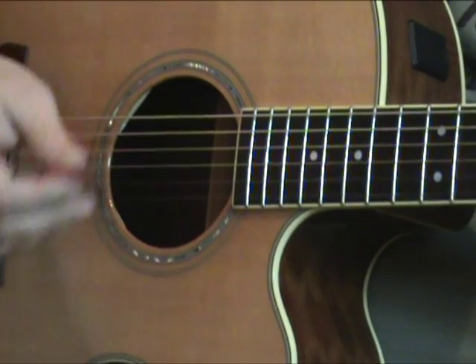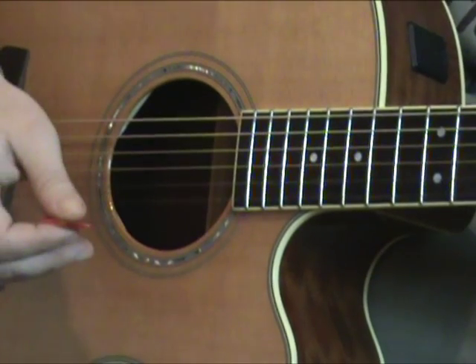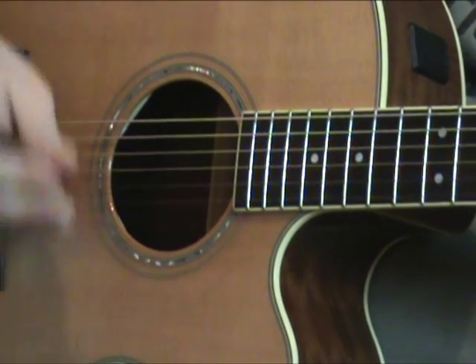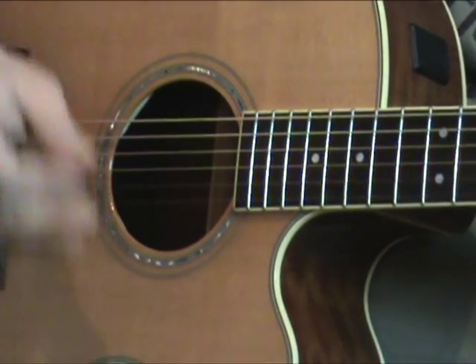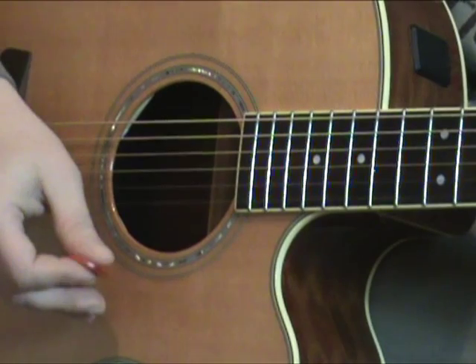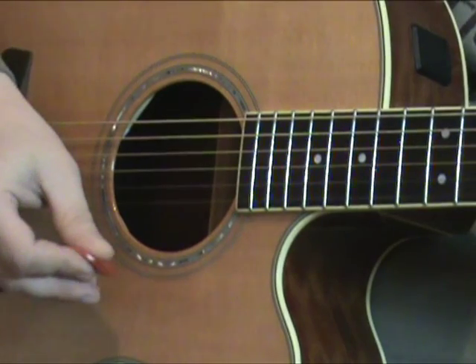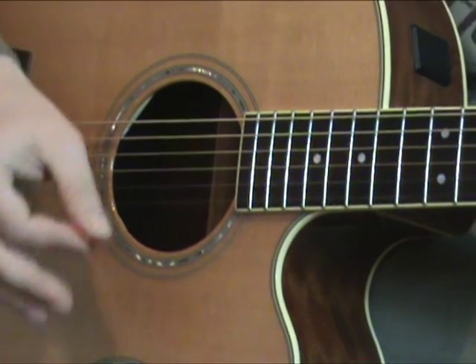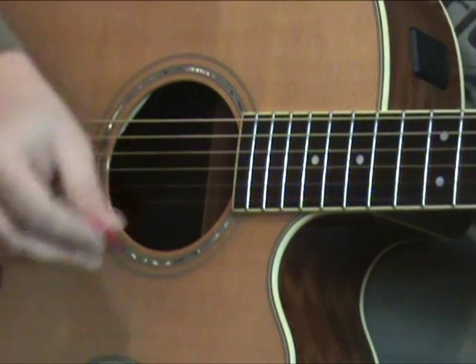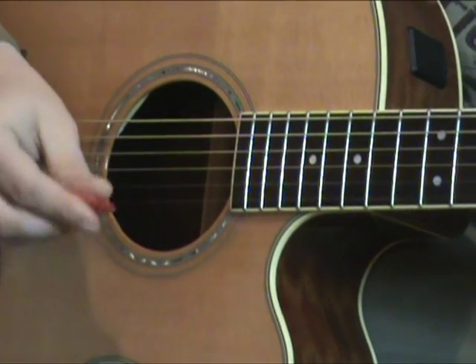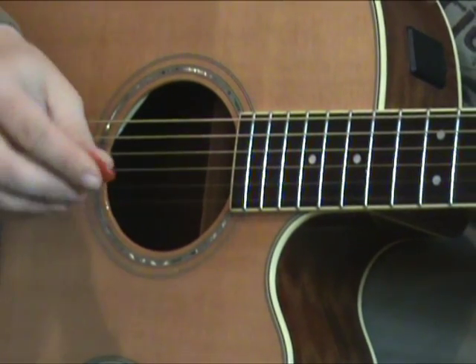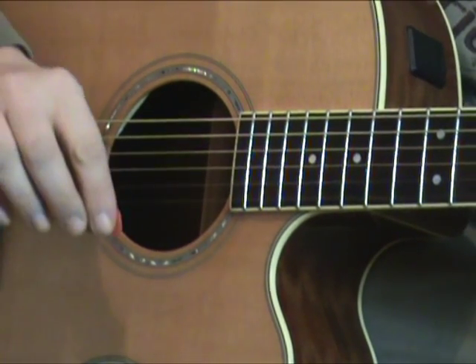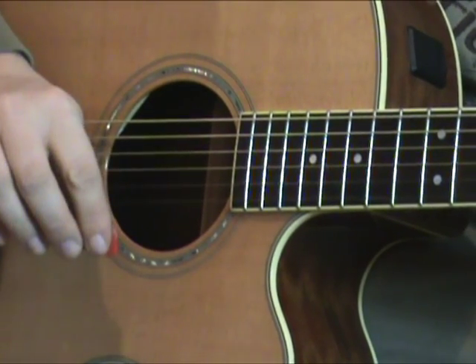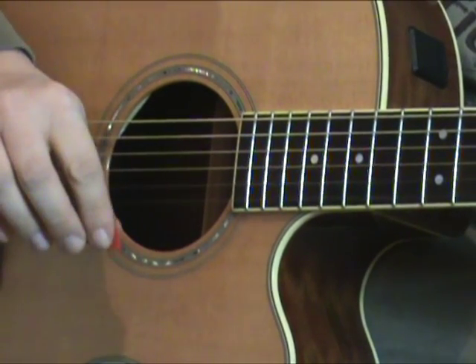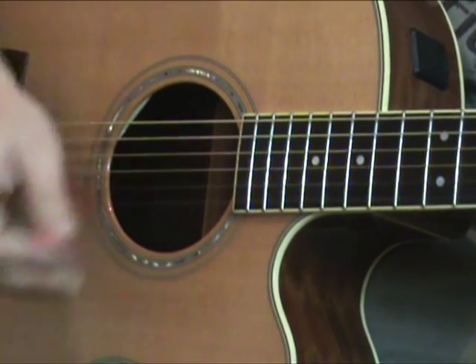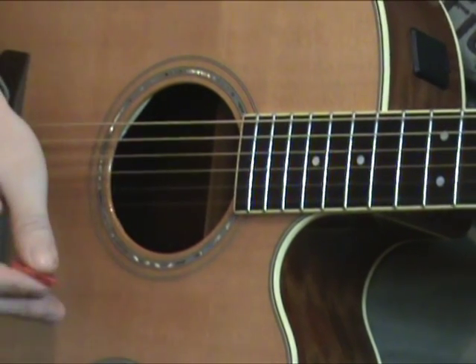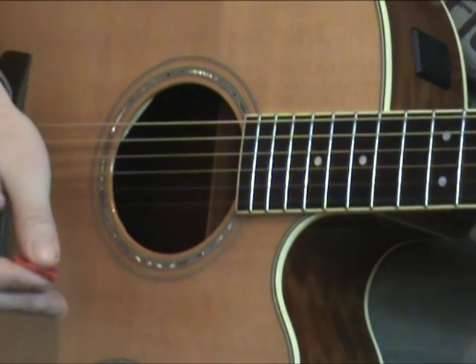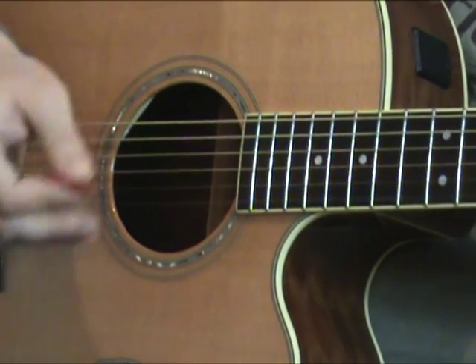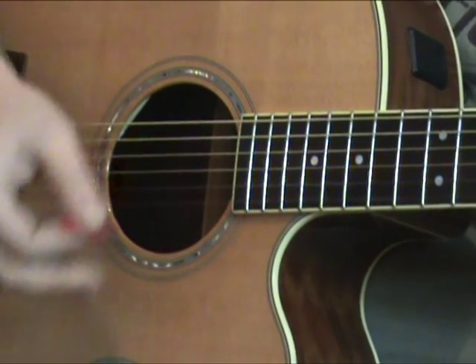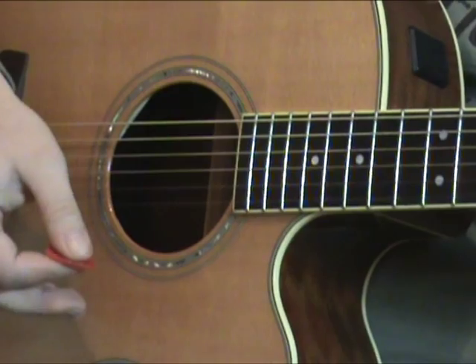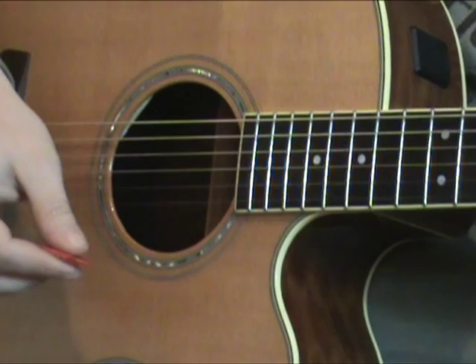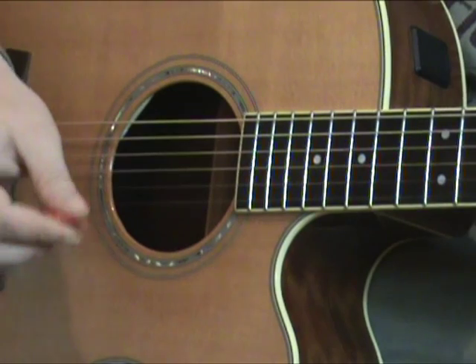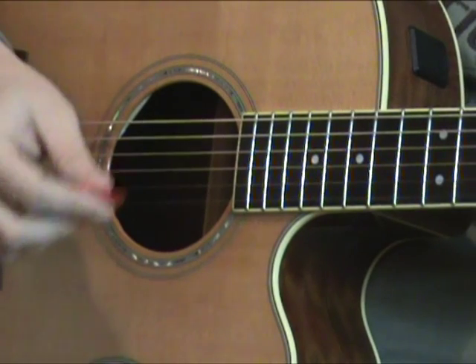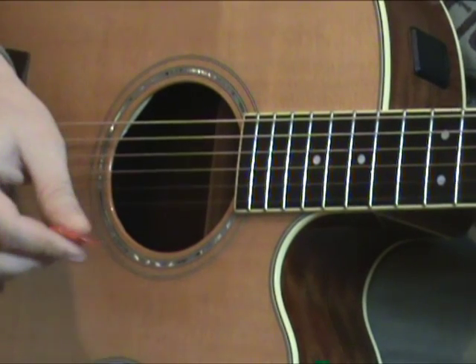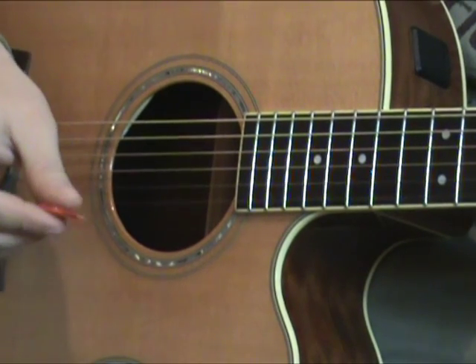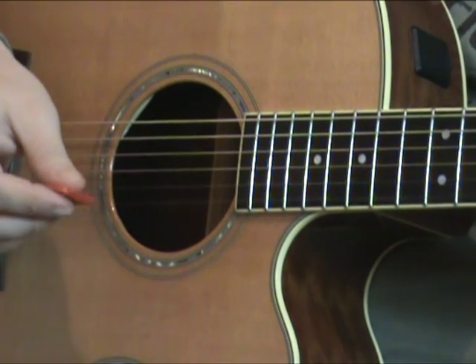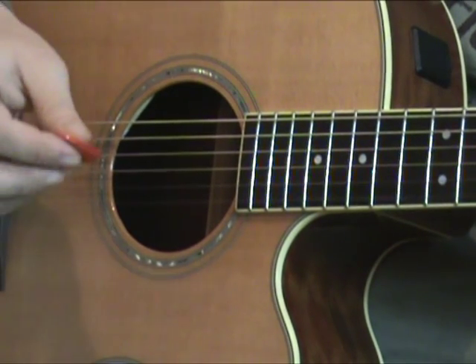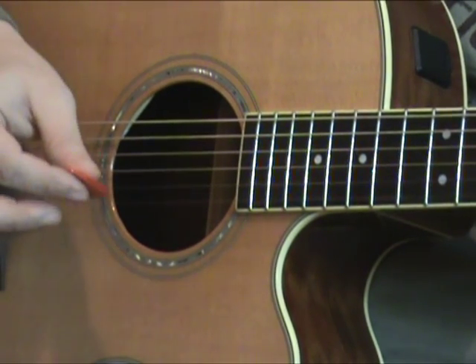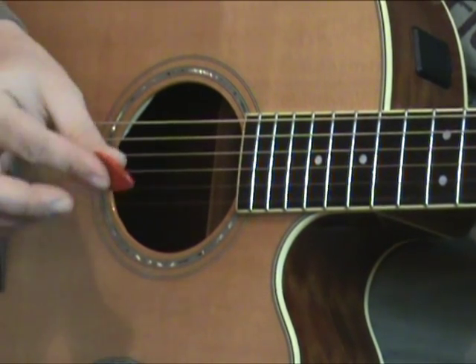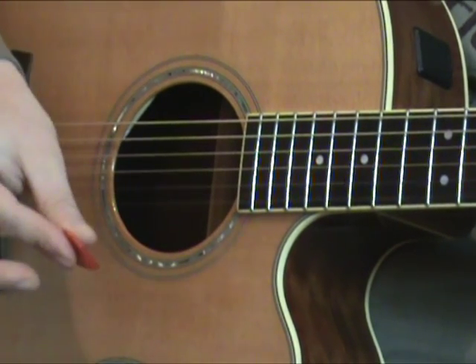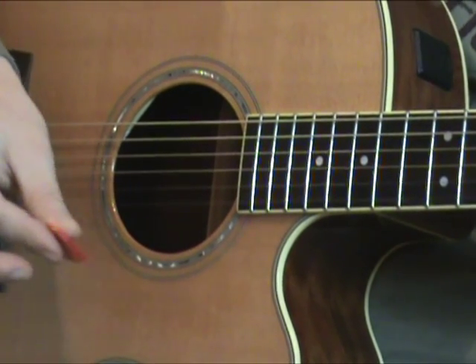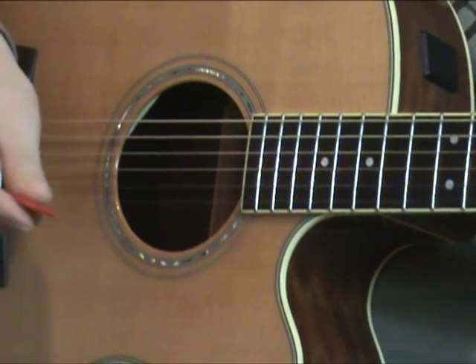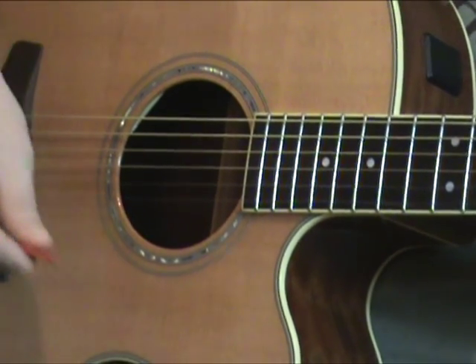Now let's see some chord work. Listen to the dynamic balance between the sounds of arpeggios, double stops and strumming. First with an ordinary pick.